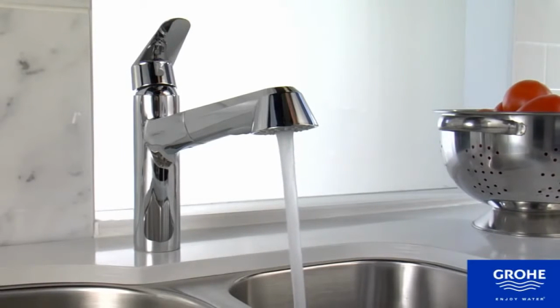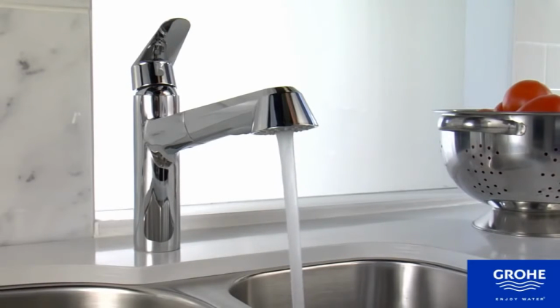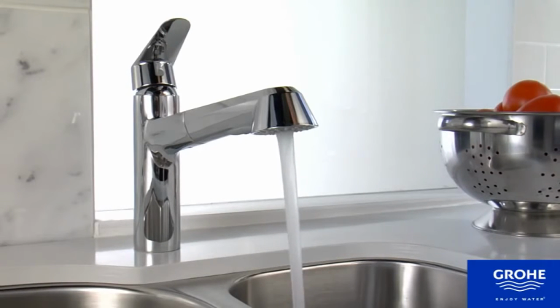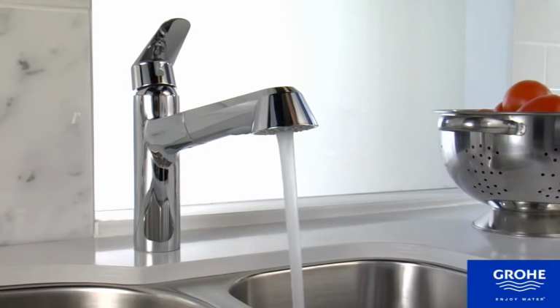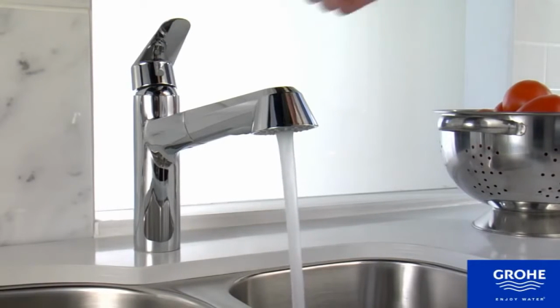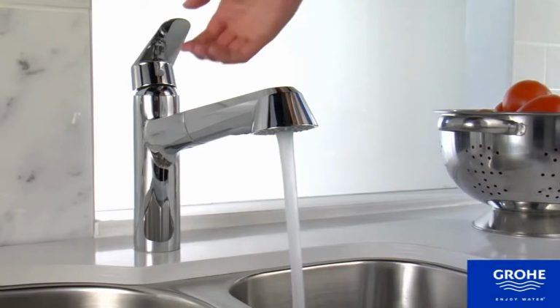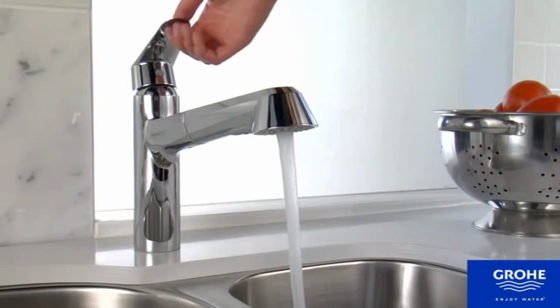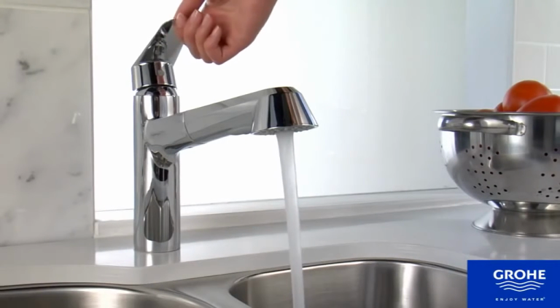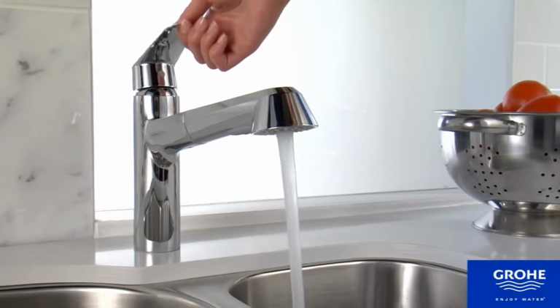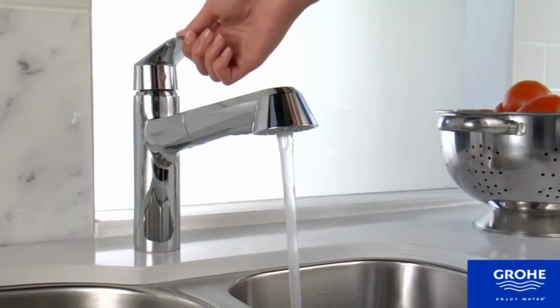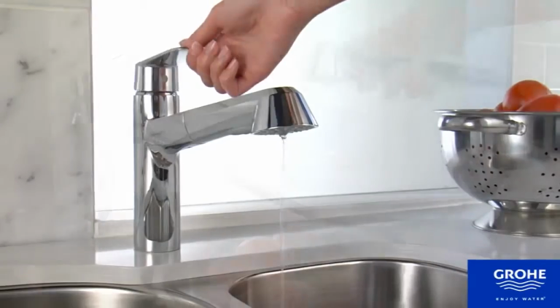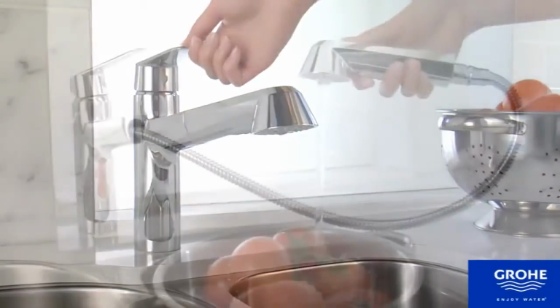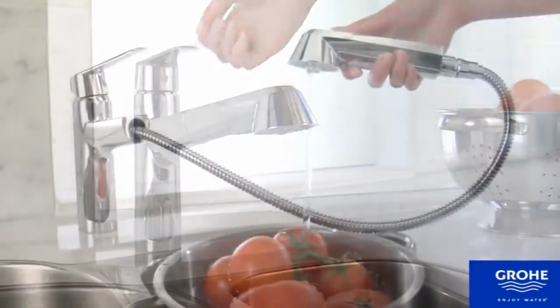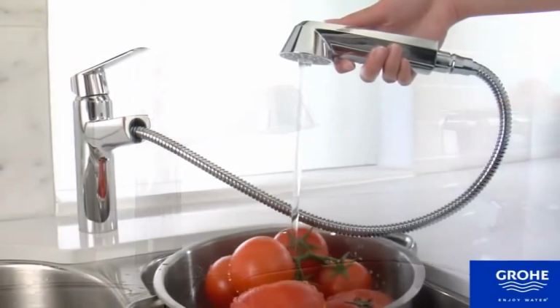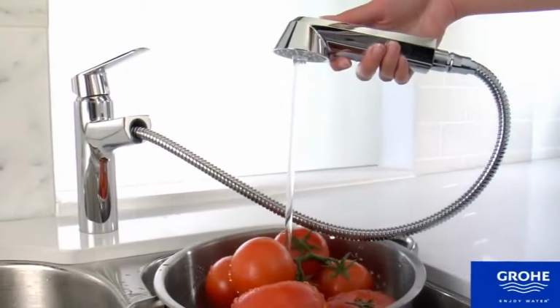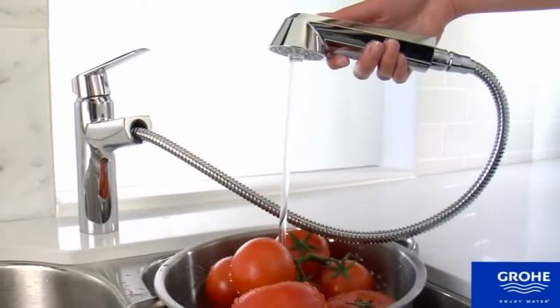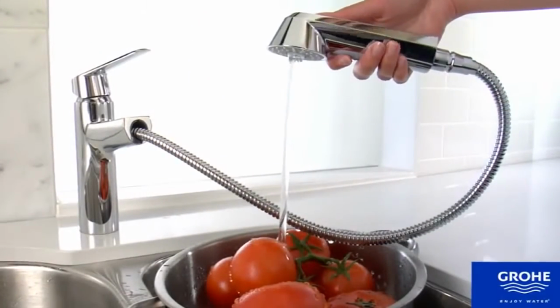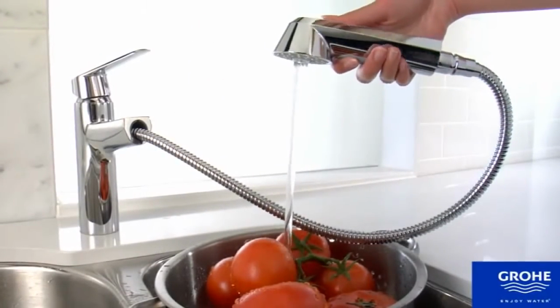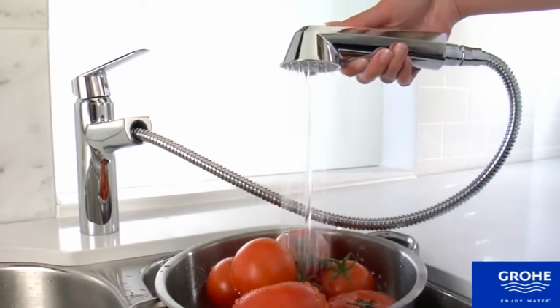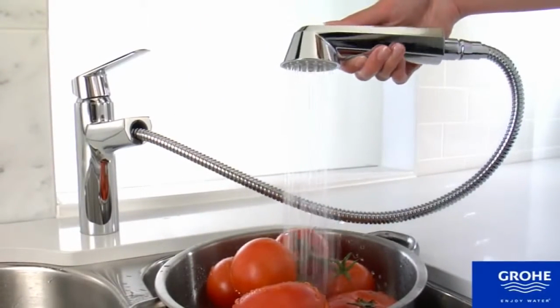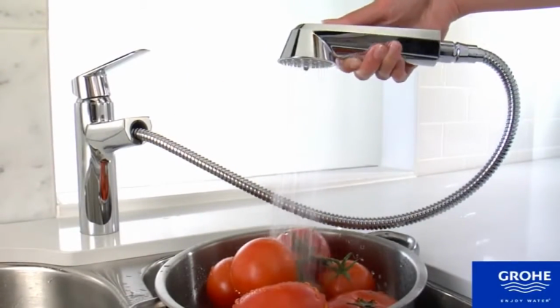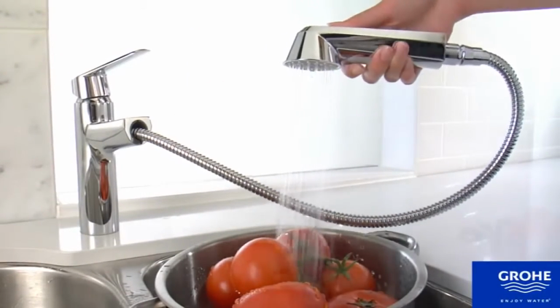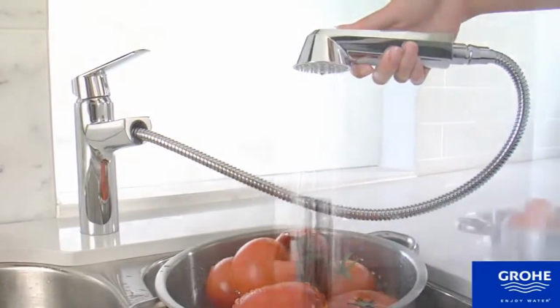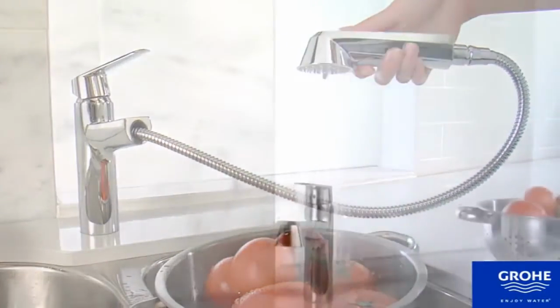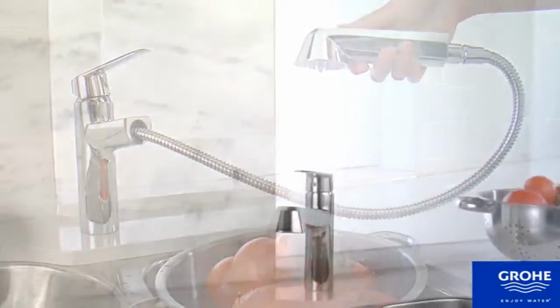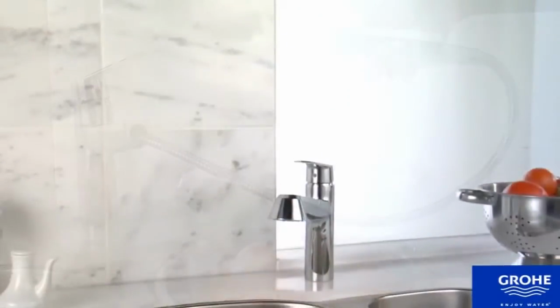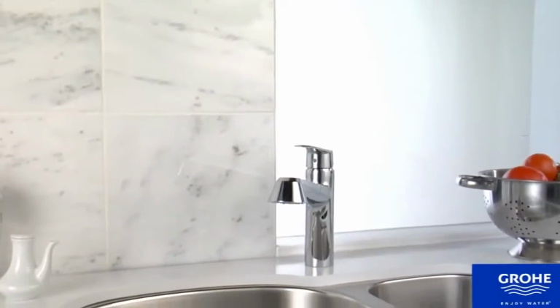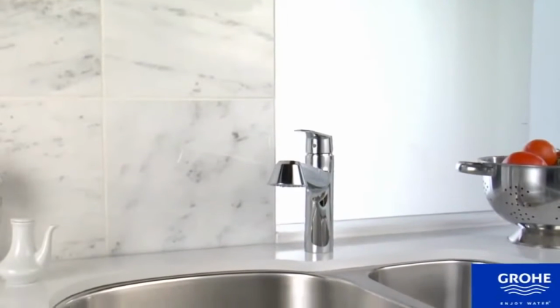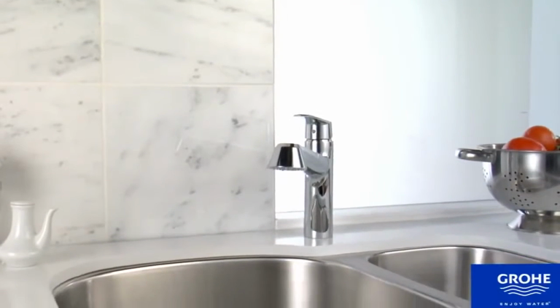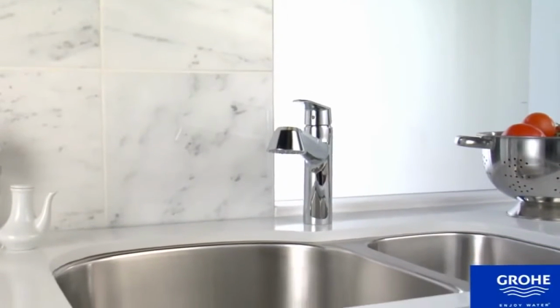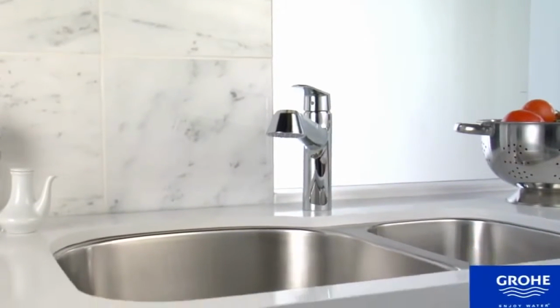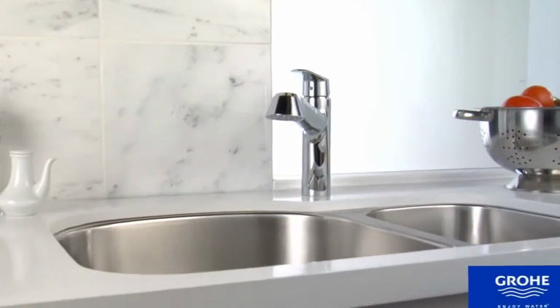The pull-out faucet employs fingertip touch with Grohe SilkMove ceramic disc technology, and is finished in easy-care Grohe Starlight Chrome or Supersteel Infinity finish.